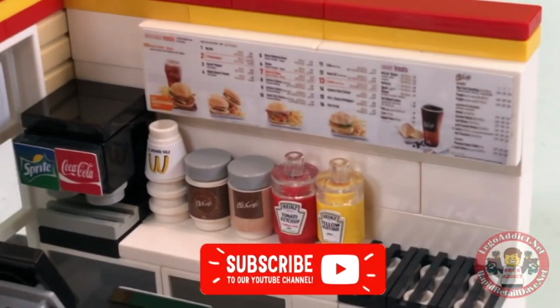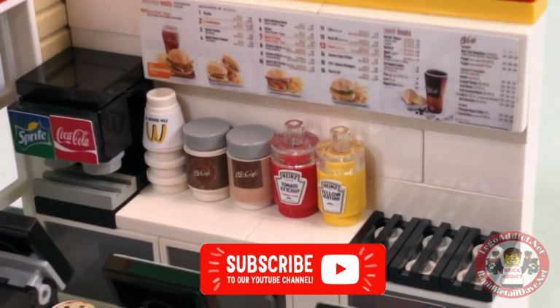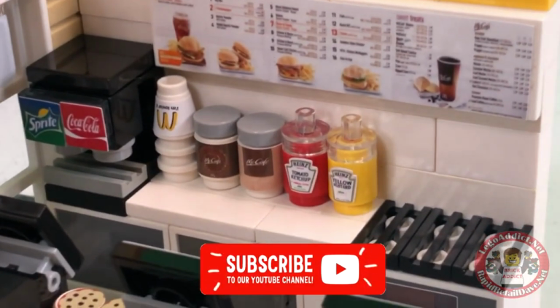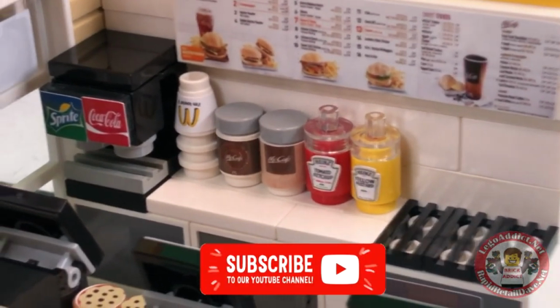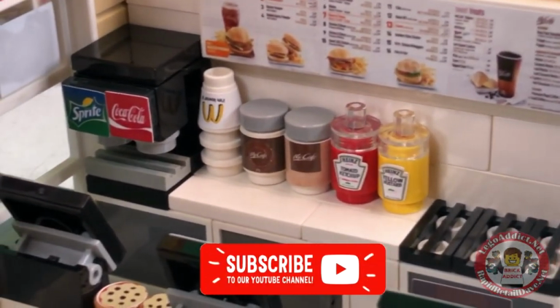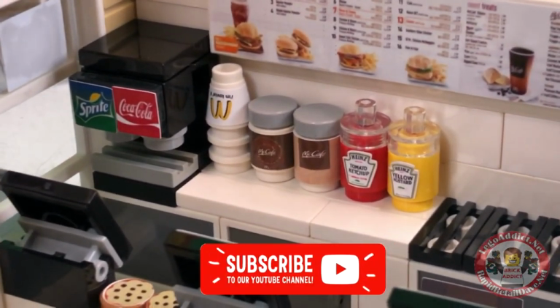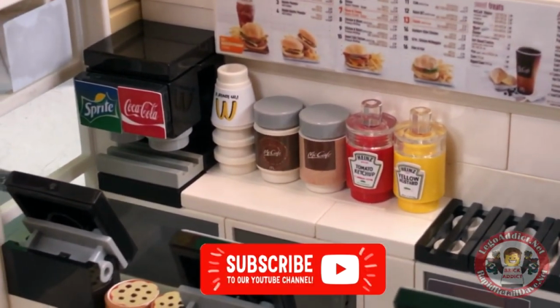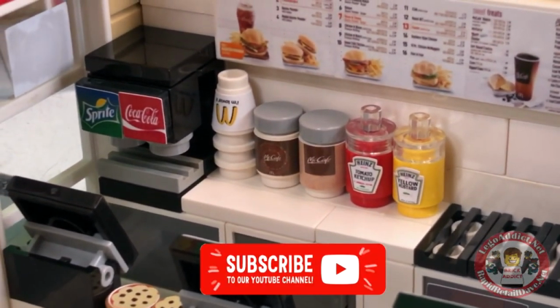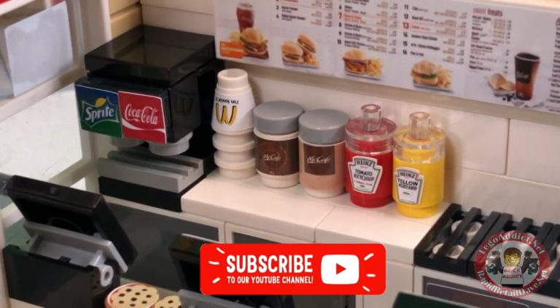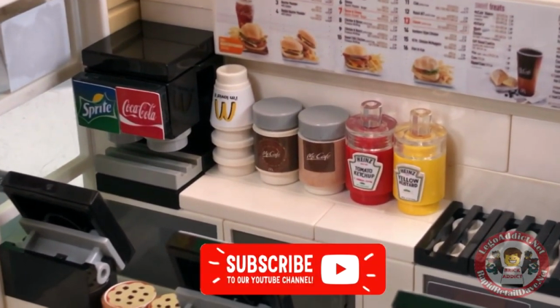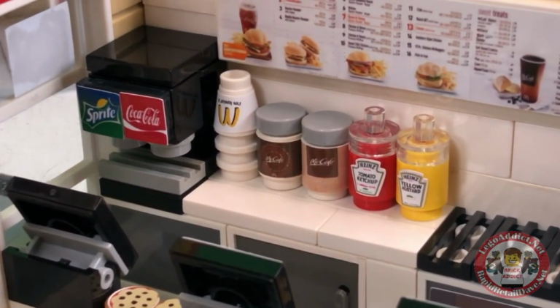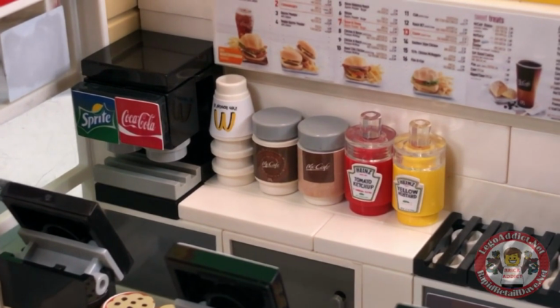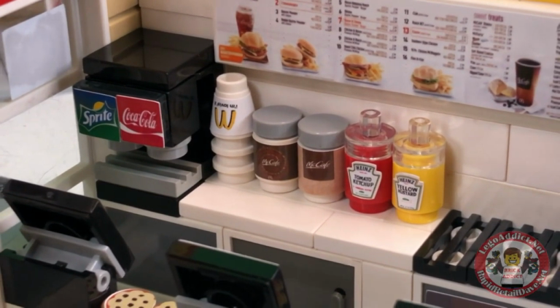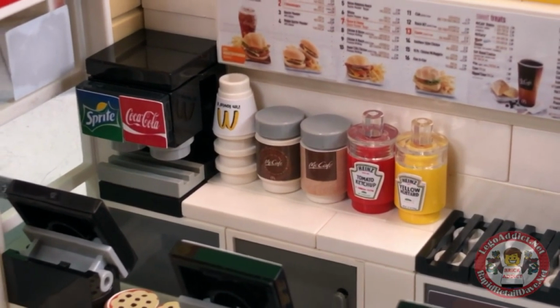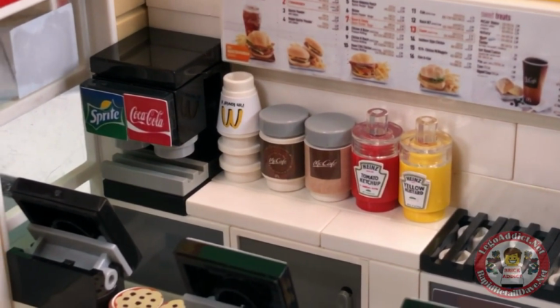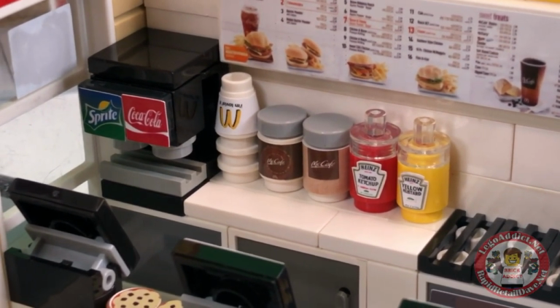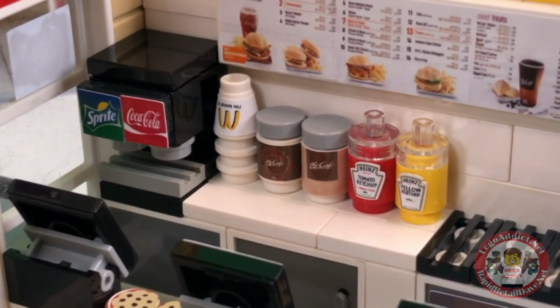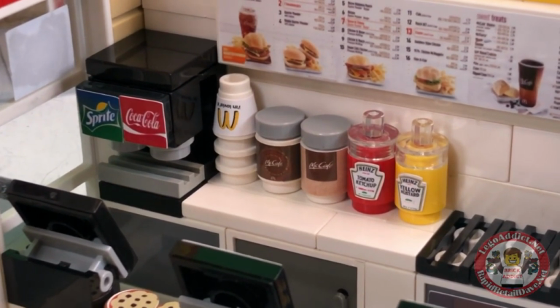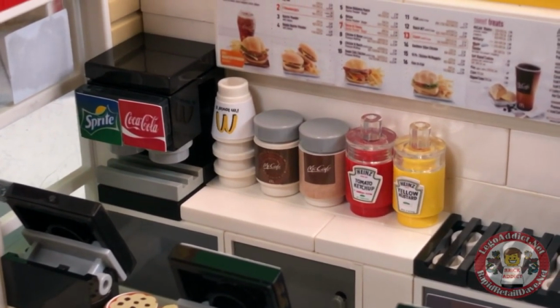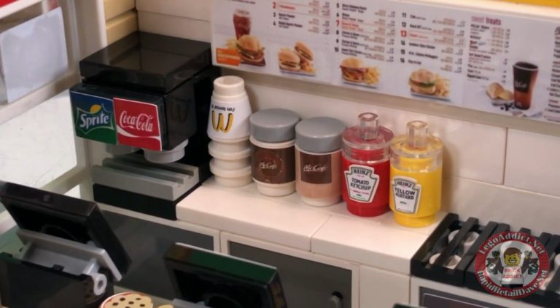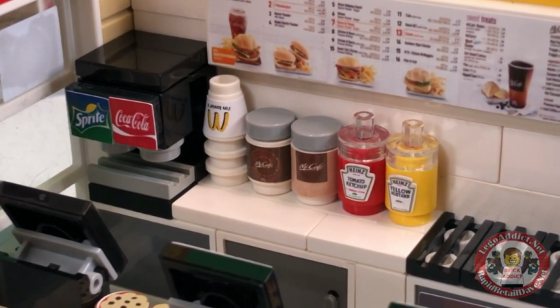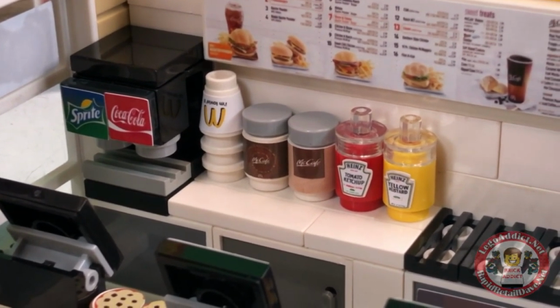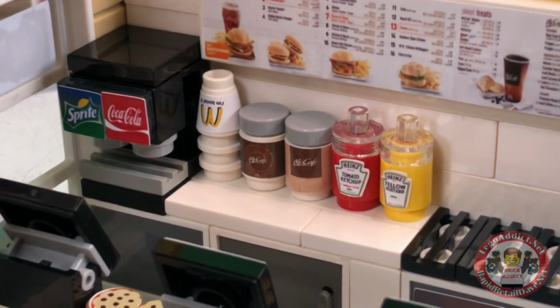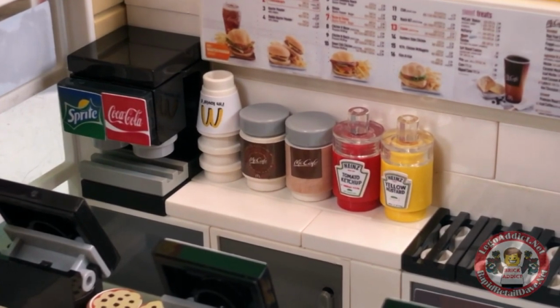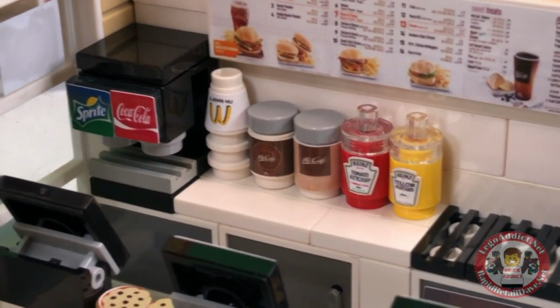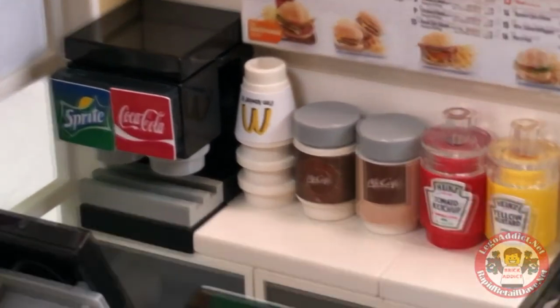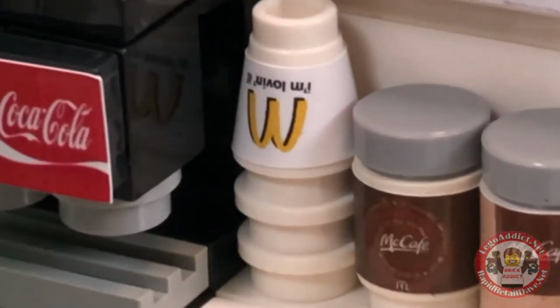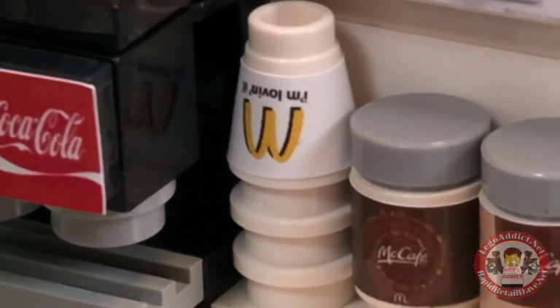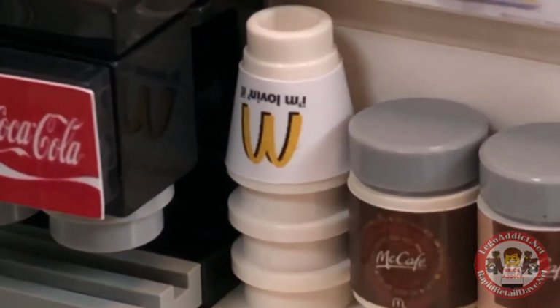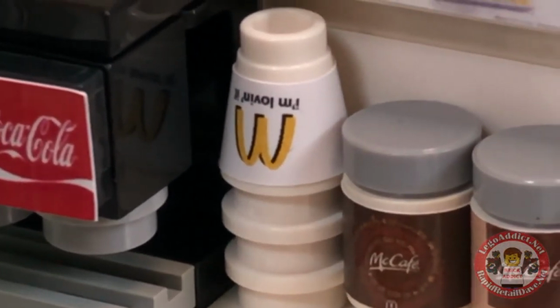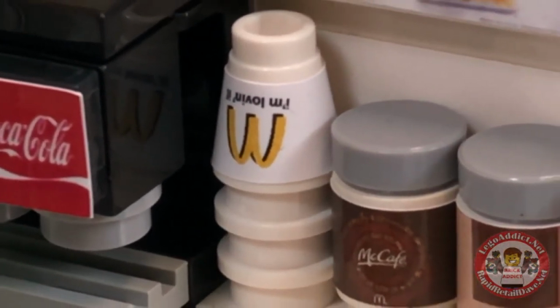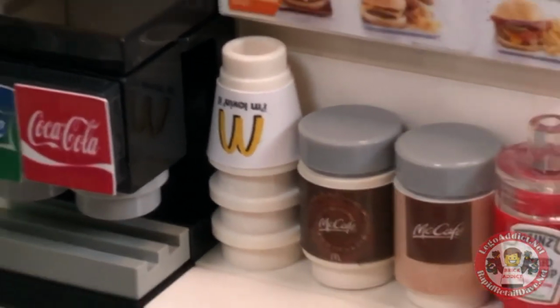We've got a detailed menu board. They must have Coke products at McDonald's. There's Coke and Sprite in the felt machine. McDonald's cups that say 'I'm loving it.' Me too.